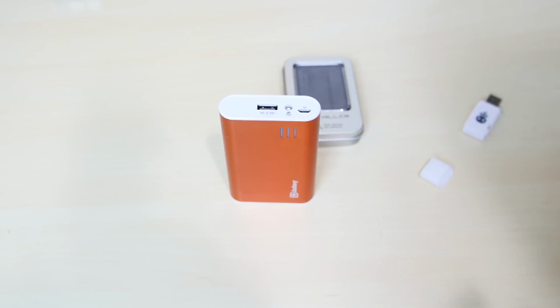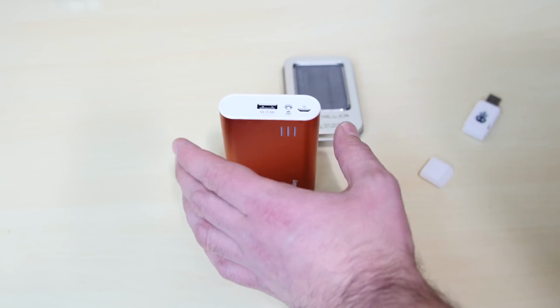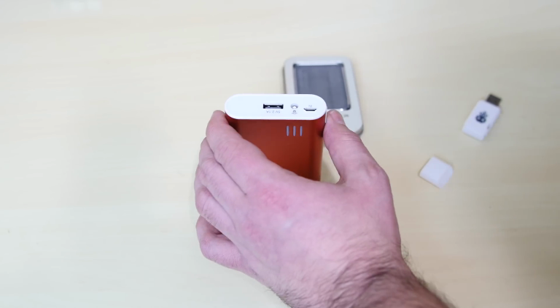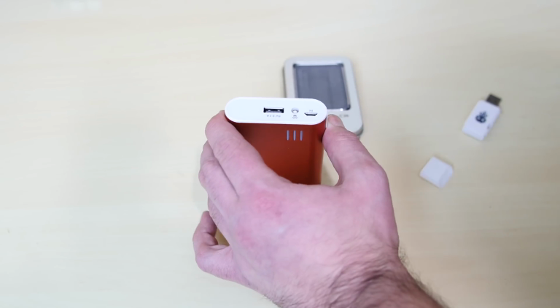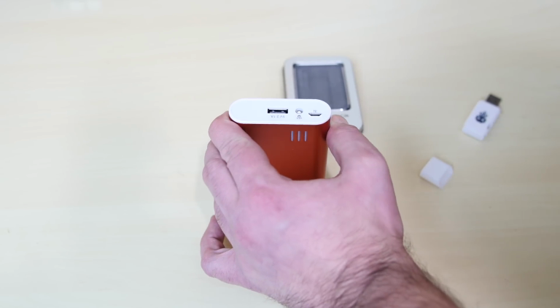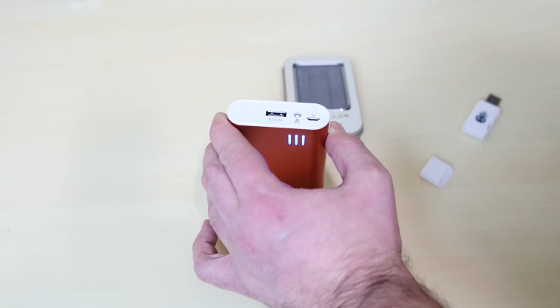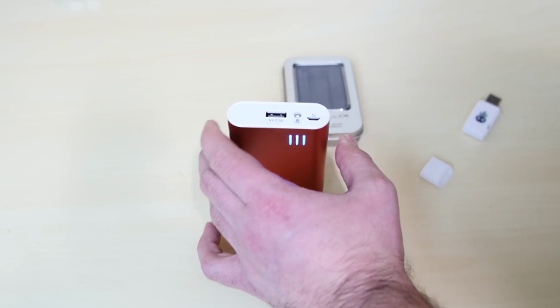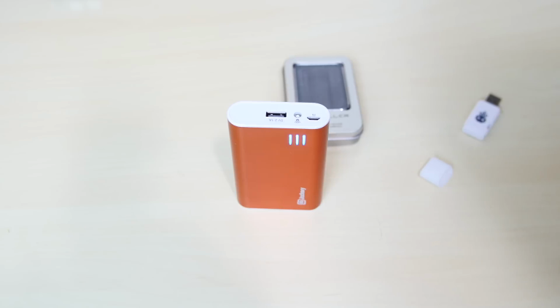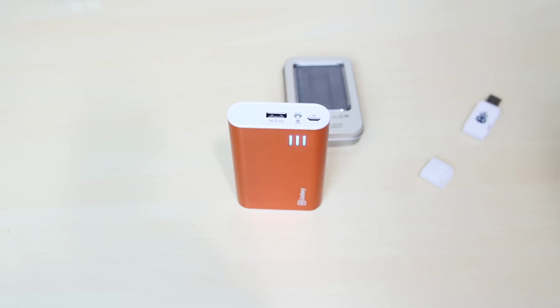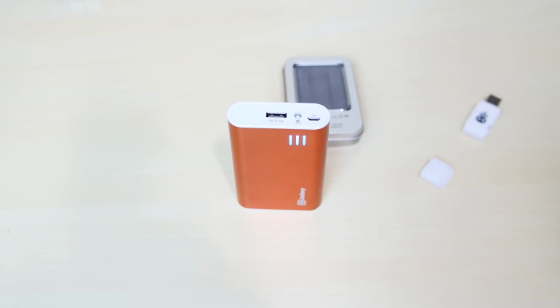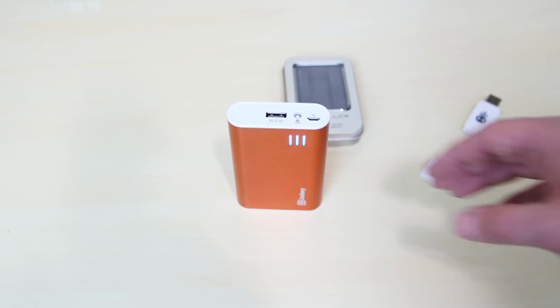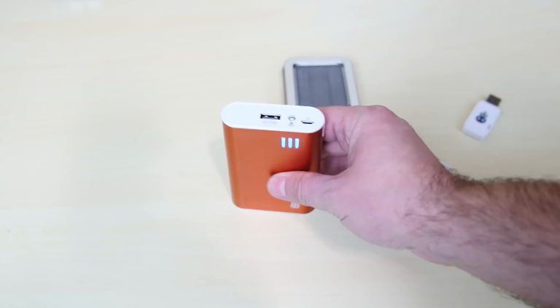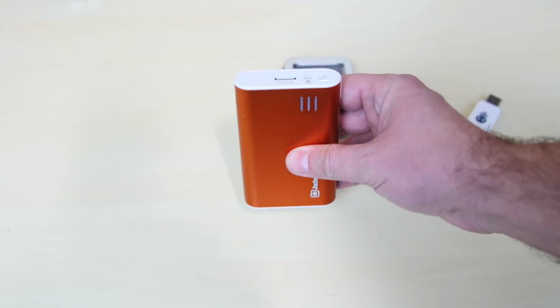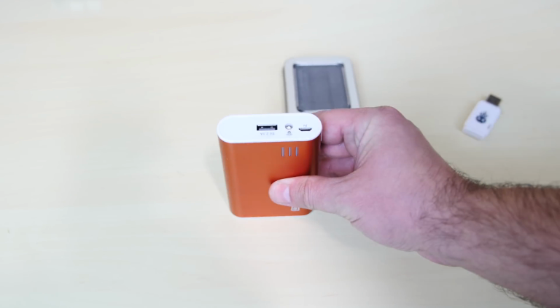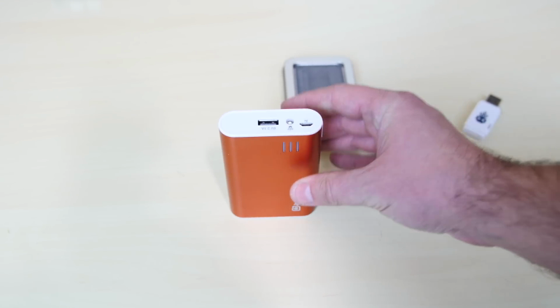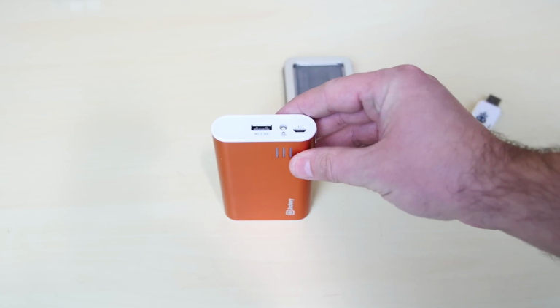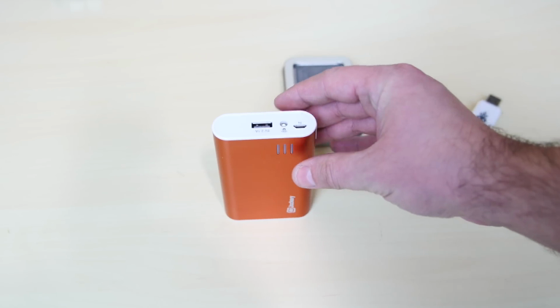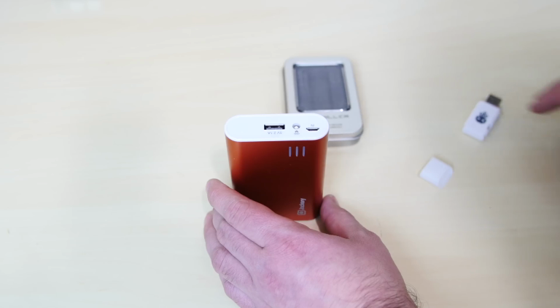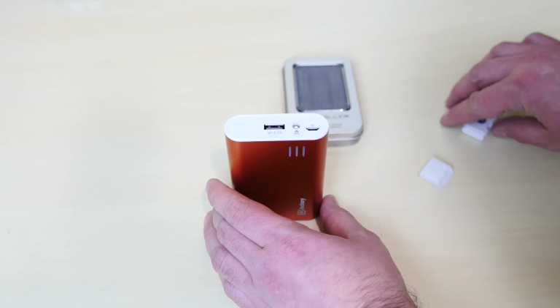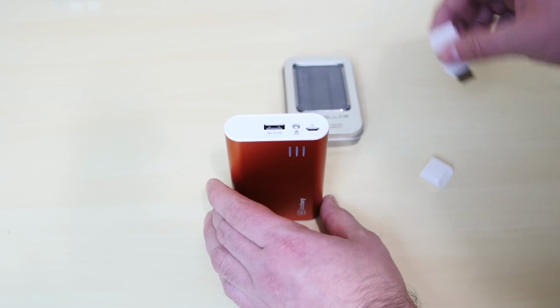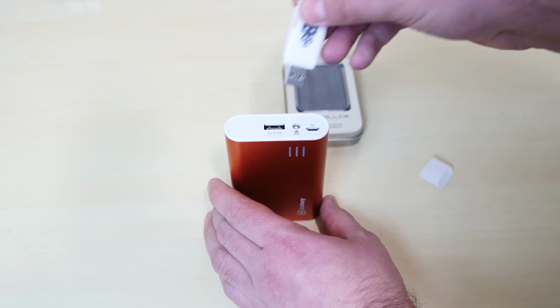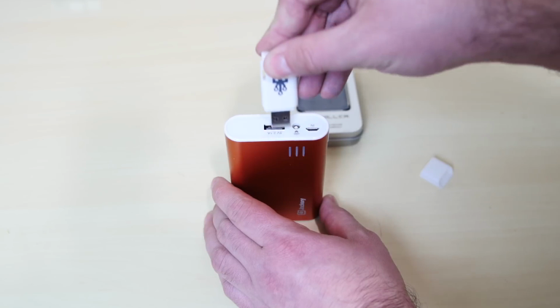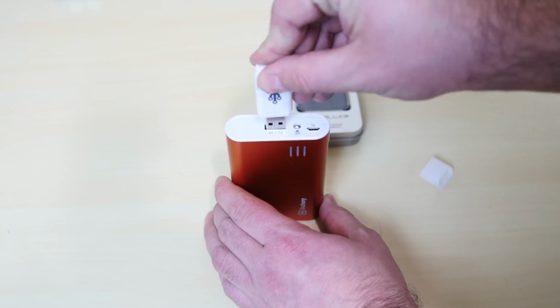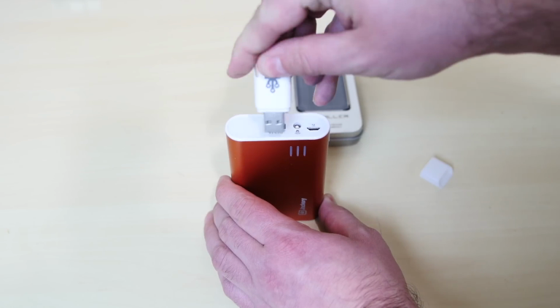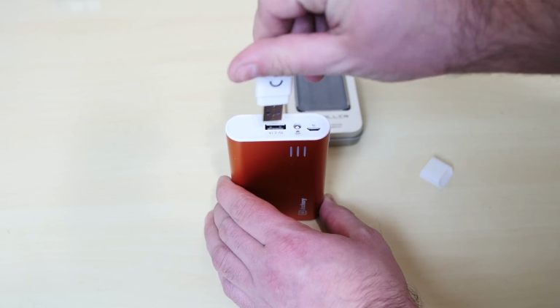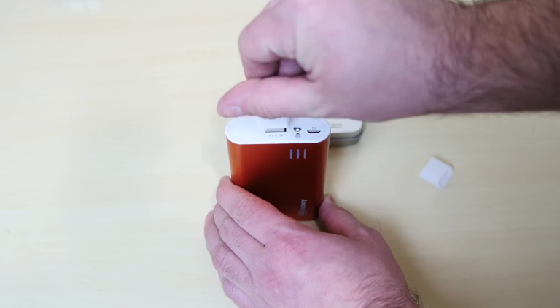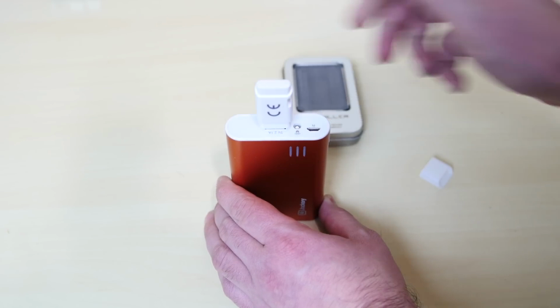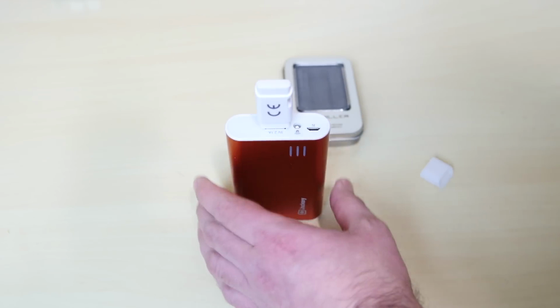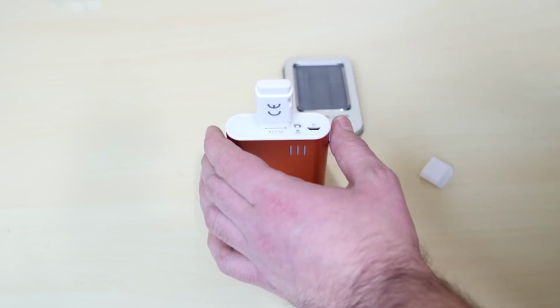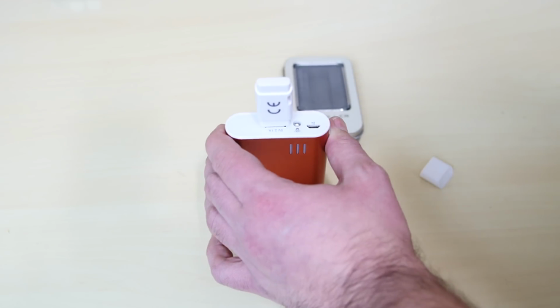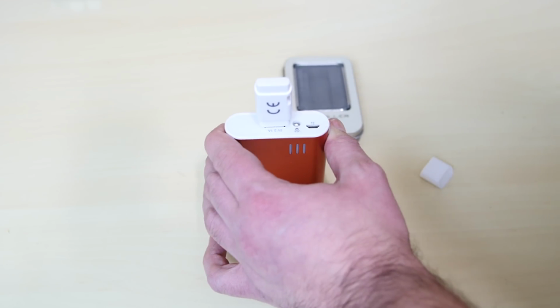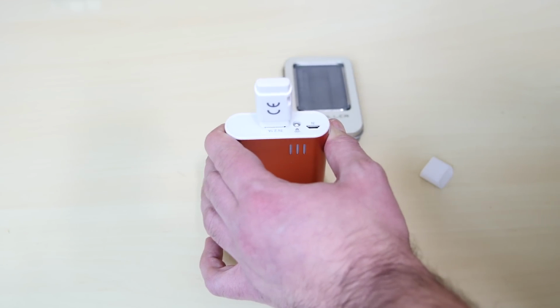Let's see if it even turns on. Holy crap — it works! The lights came back on. Let me try one more thing. I'm going to connect it one more time, but this time I'm going to press the button to see what happens.